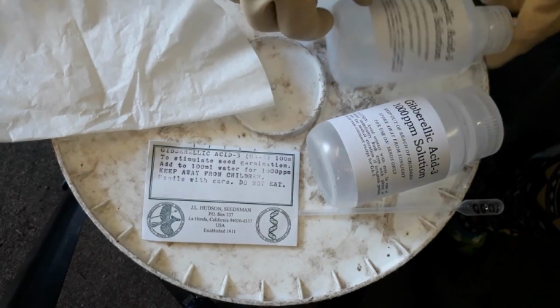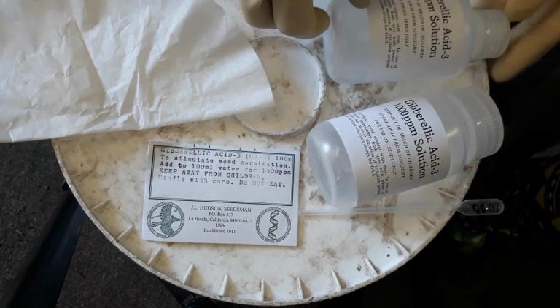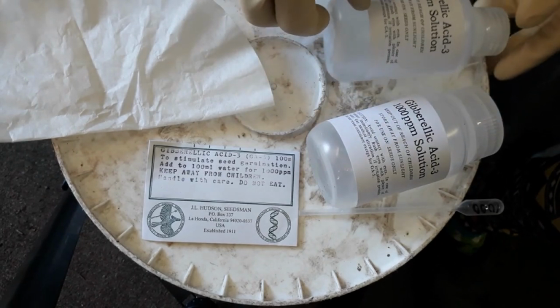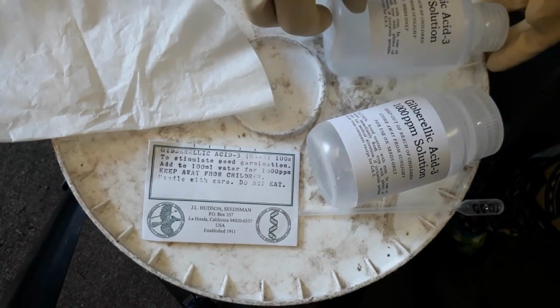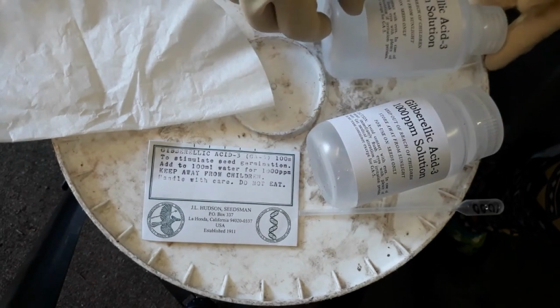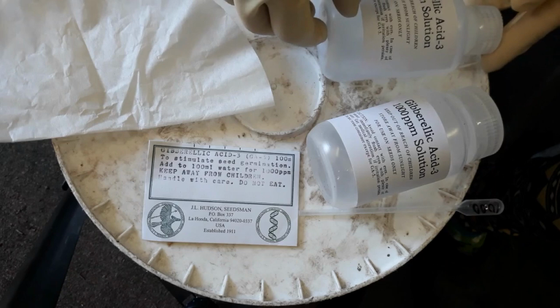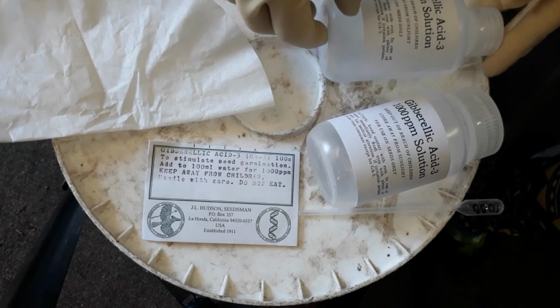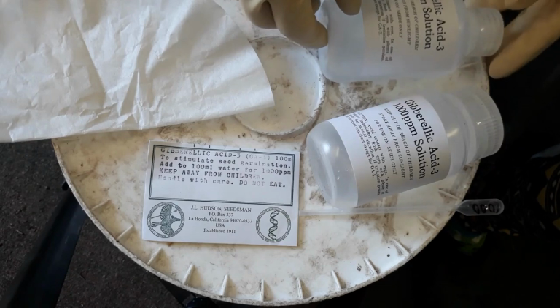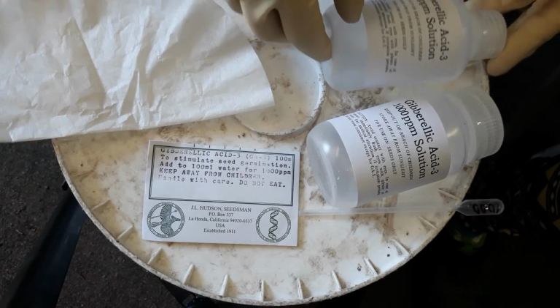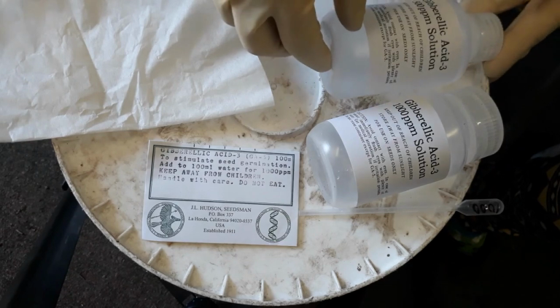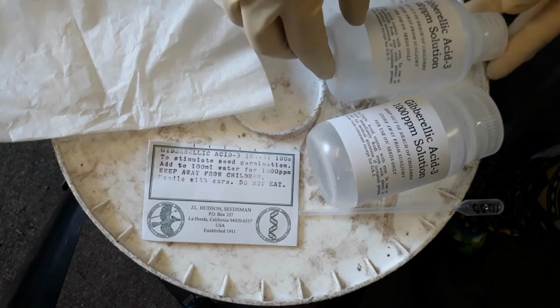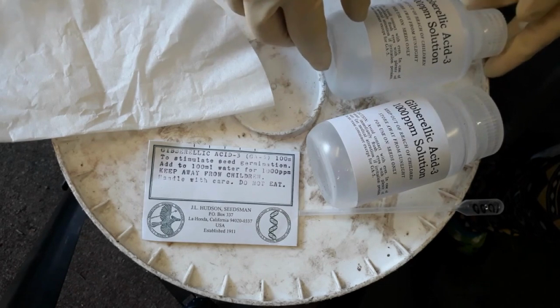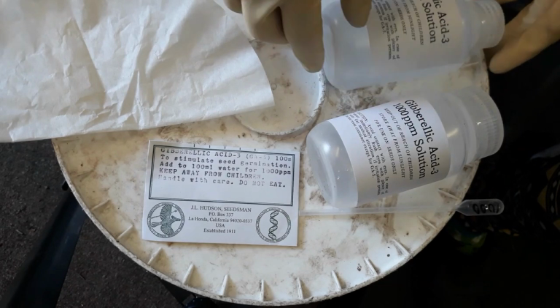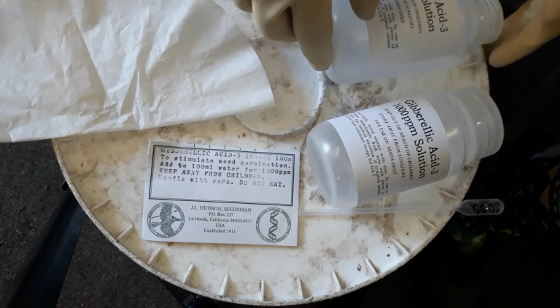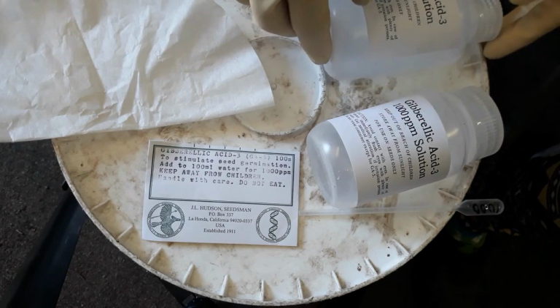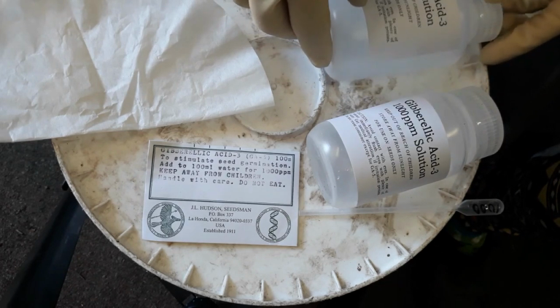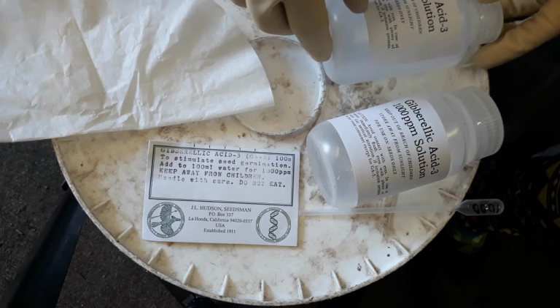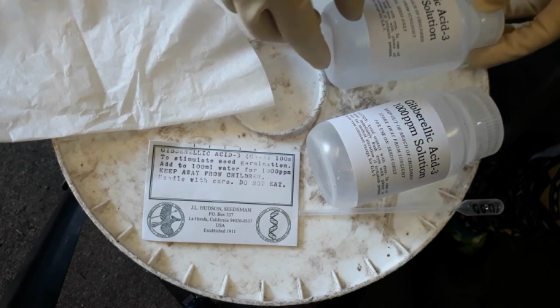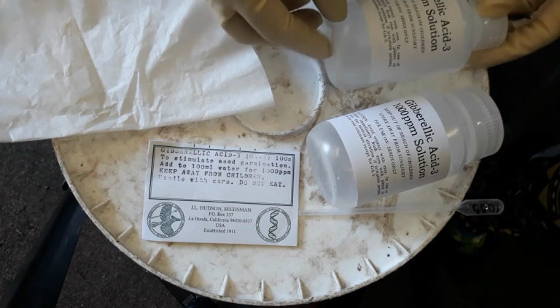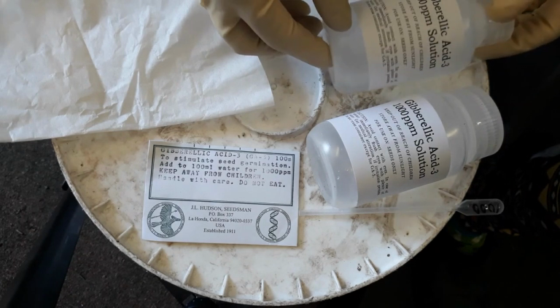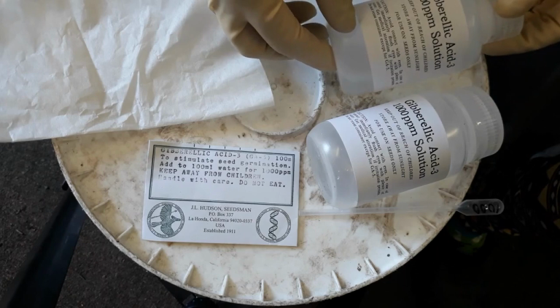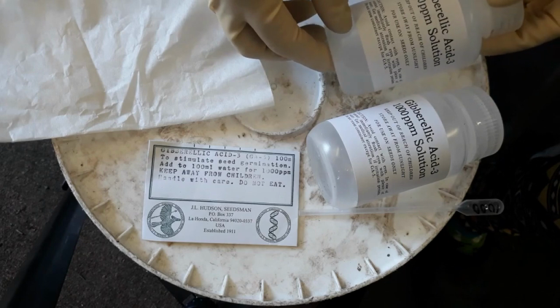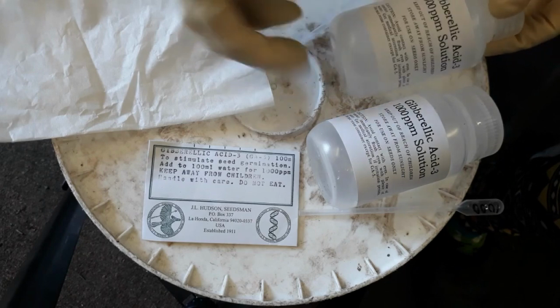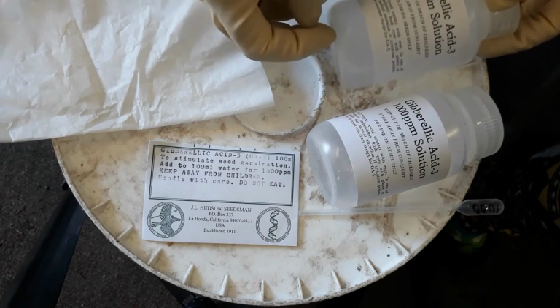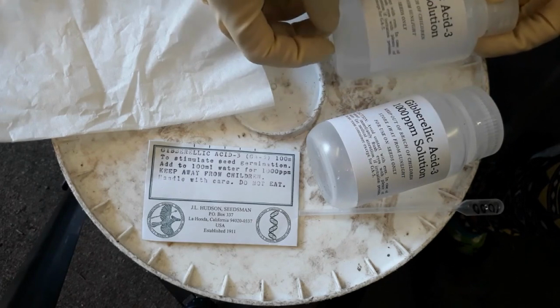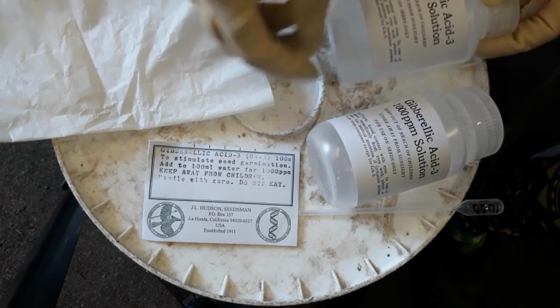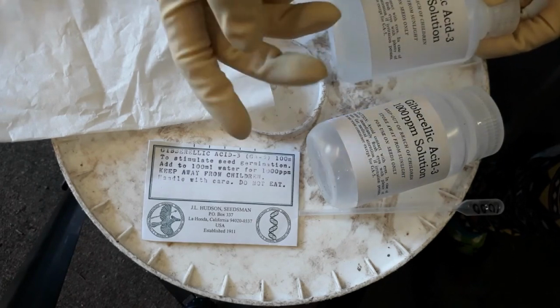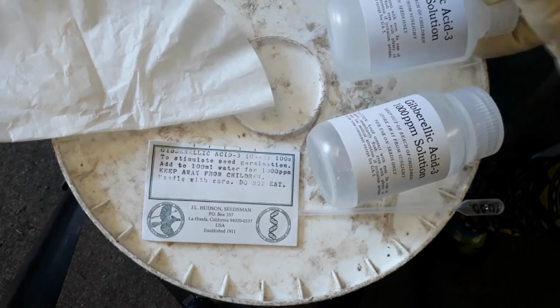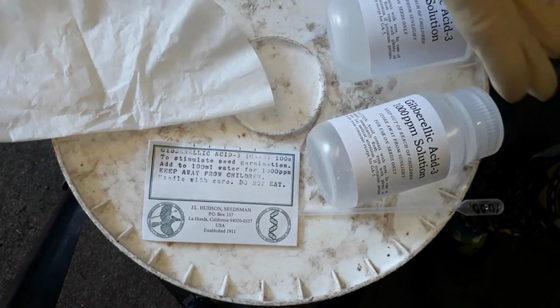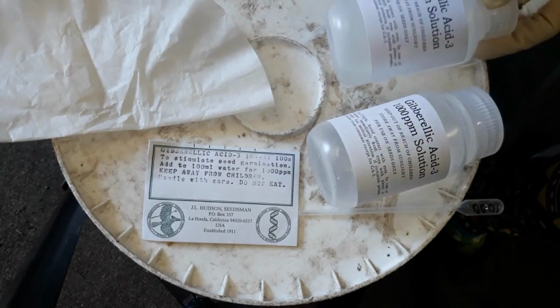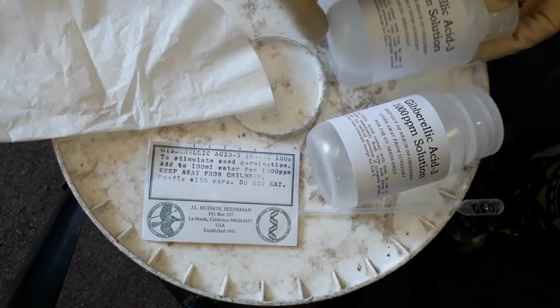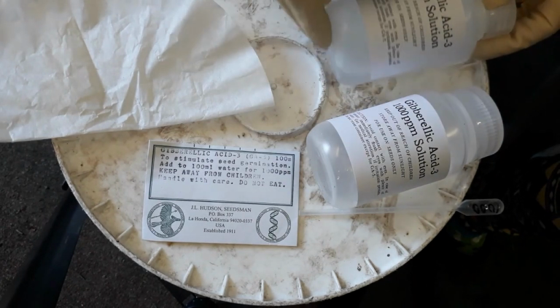Sometimes gibberellic acid is used to stimulate elongation of internodes on things like grapes so that you don't get molding on there. We're using it here for seed germination.